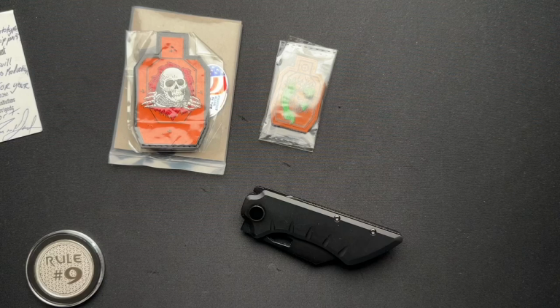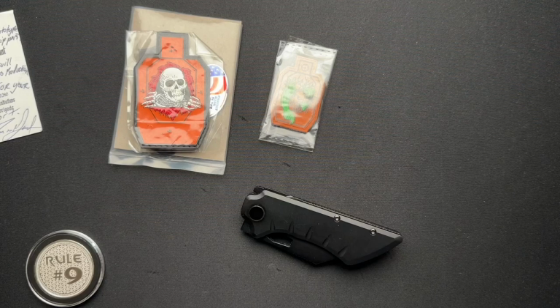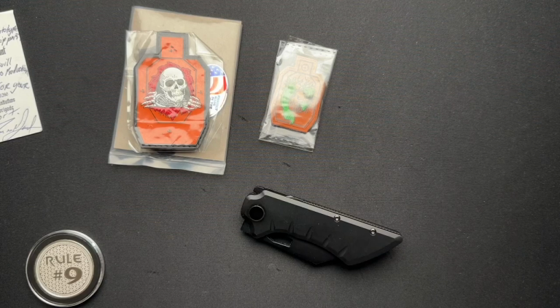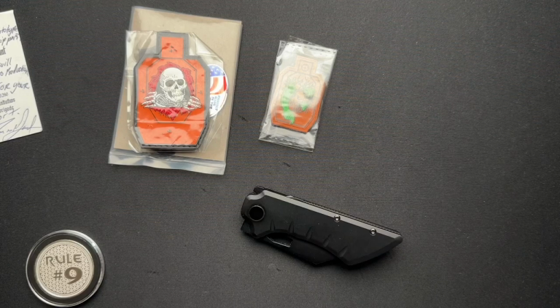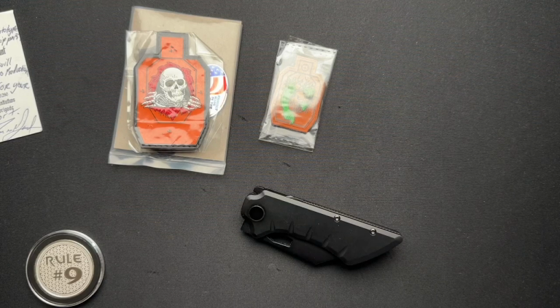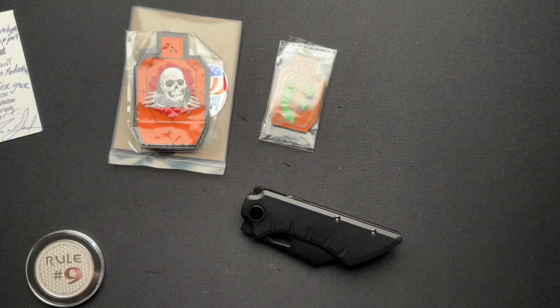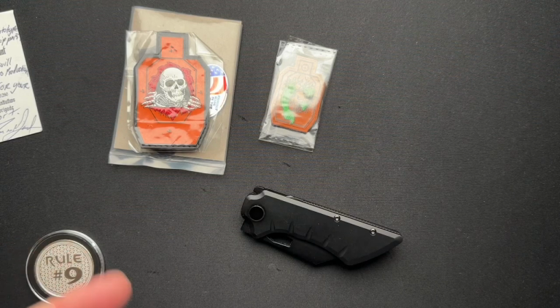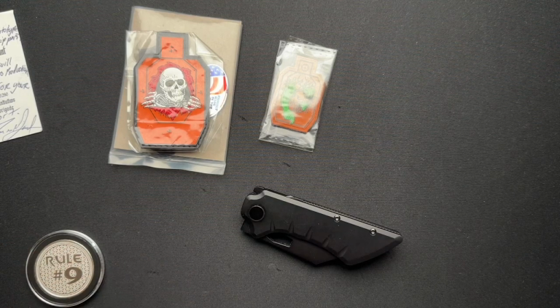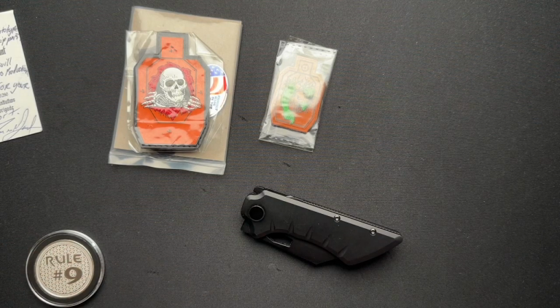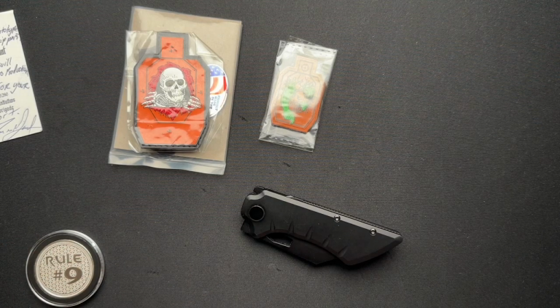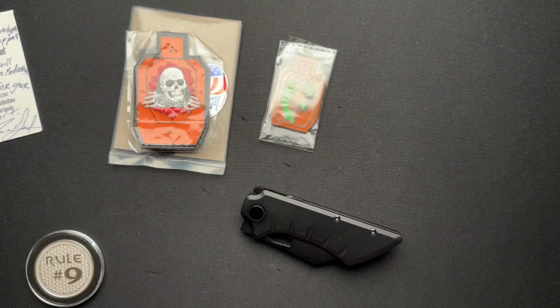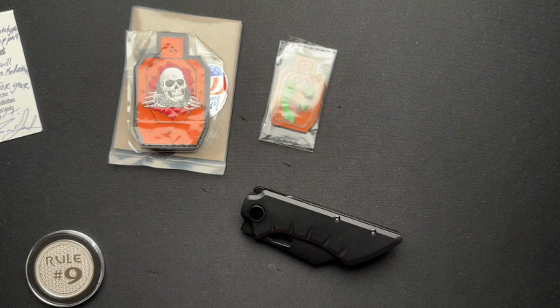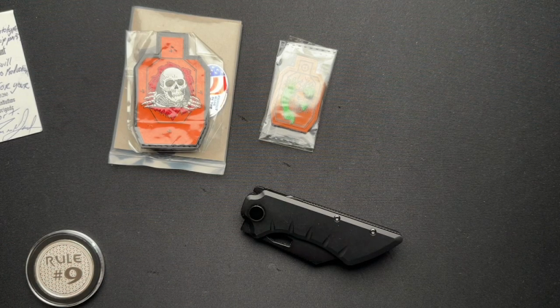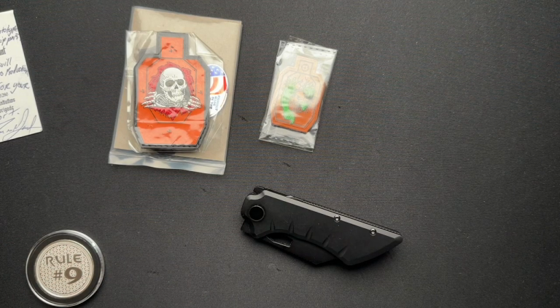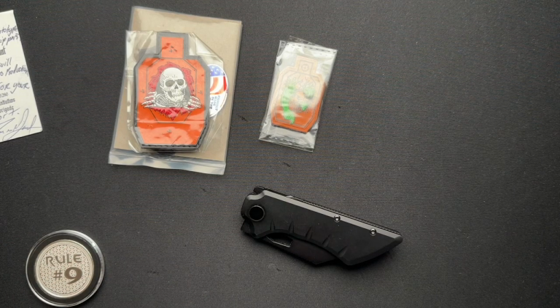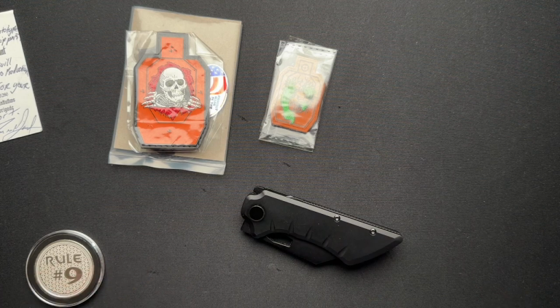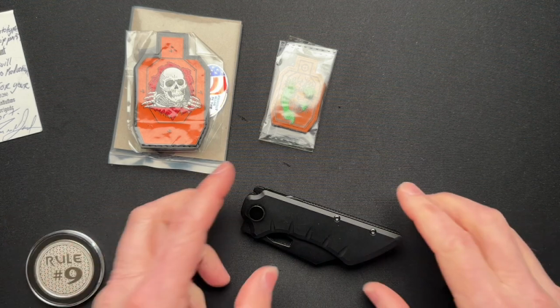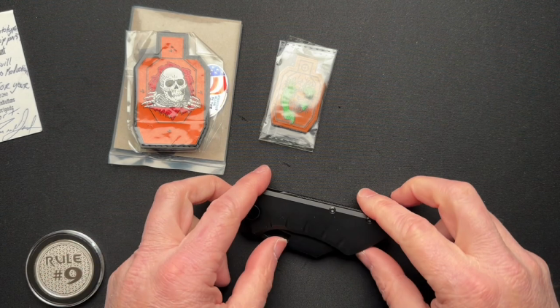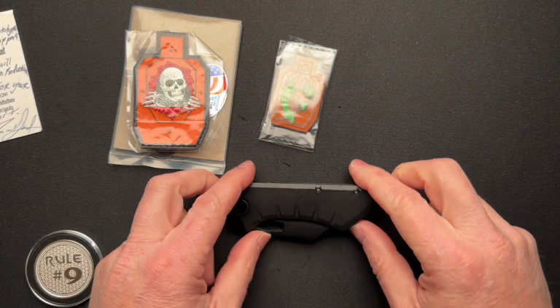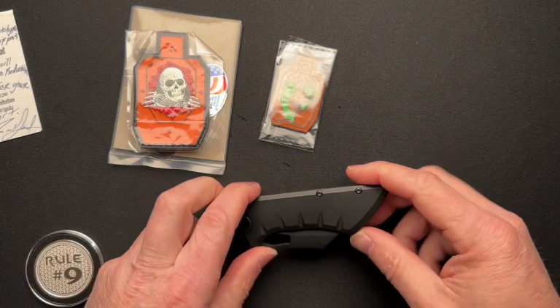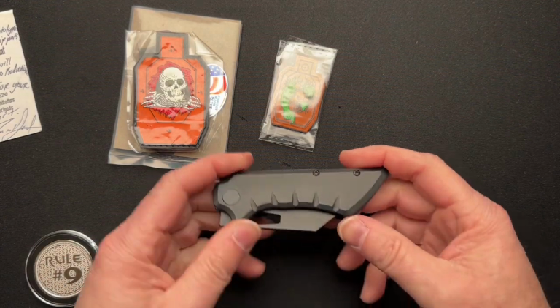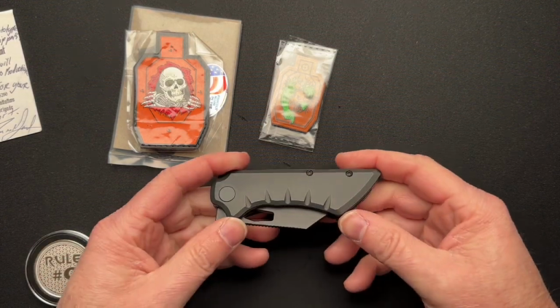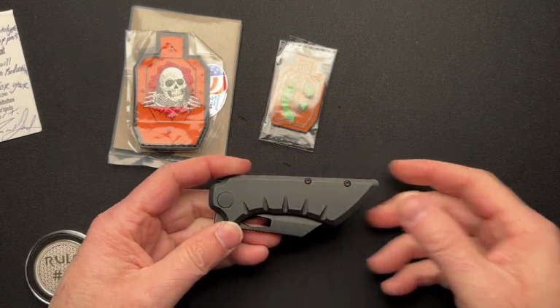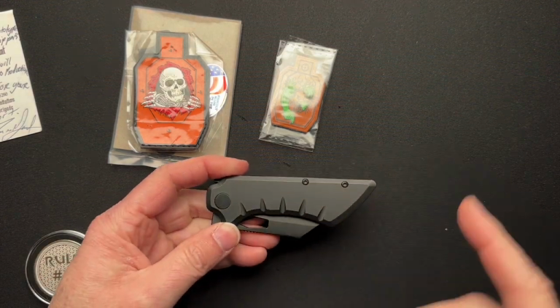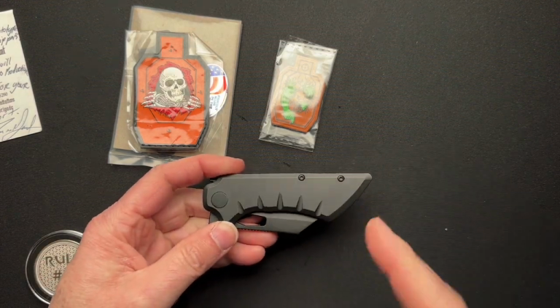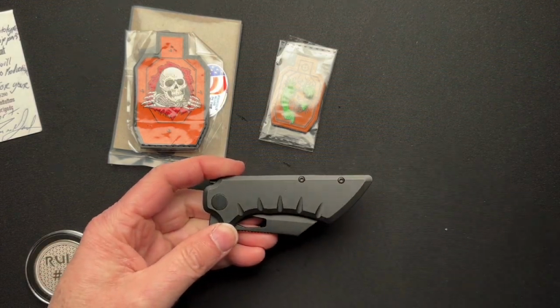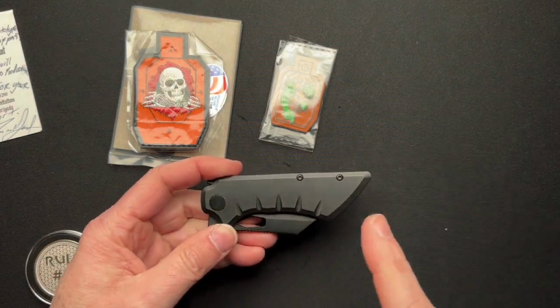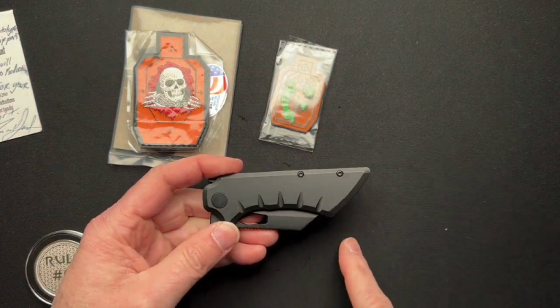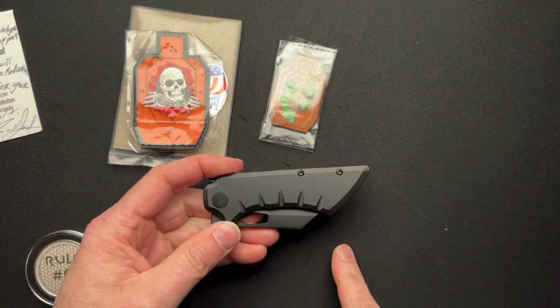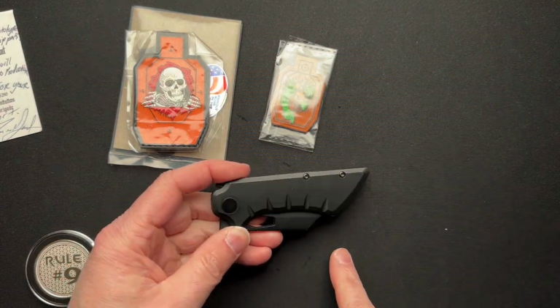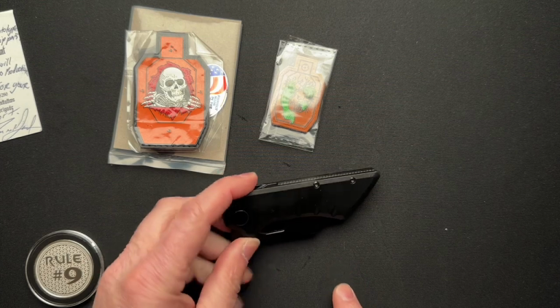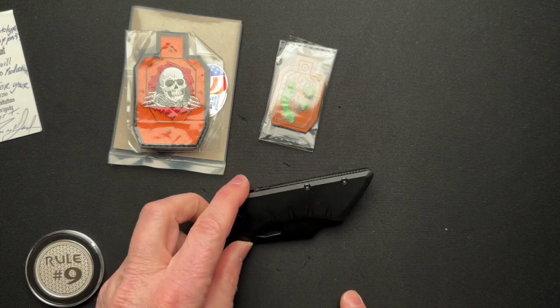What's going on, everyone? Welcome back. Today we're going to talk about a knife that you've probably never seen and you may never see again. Let's talk about this.